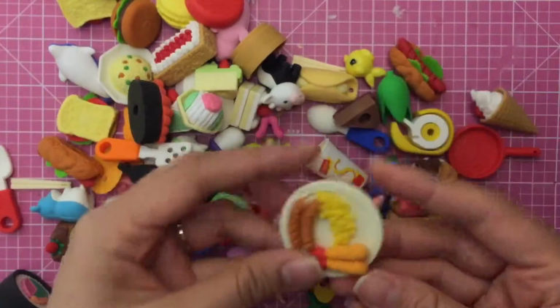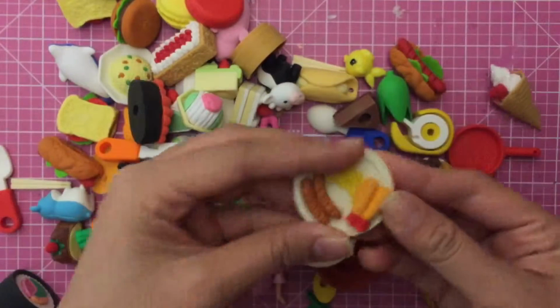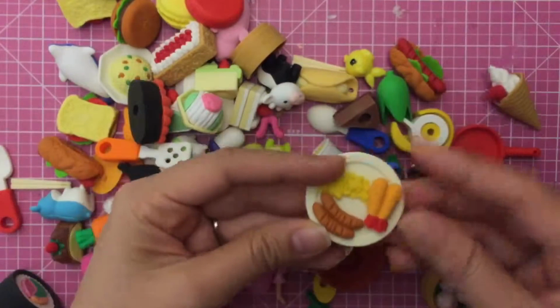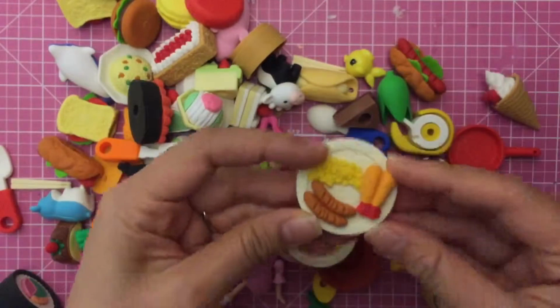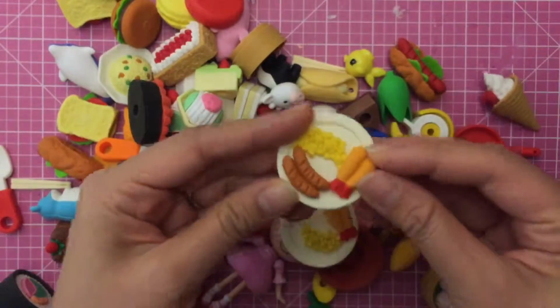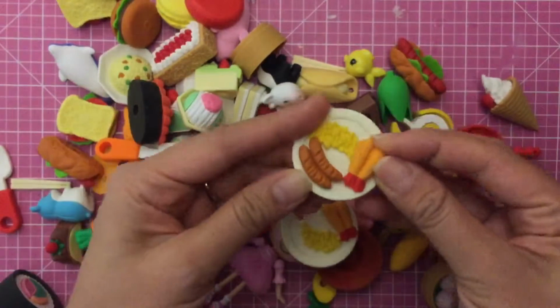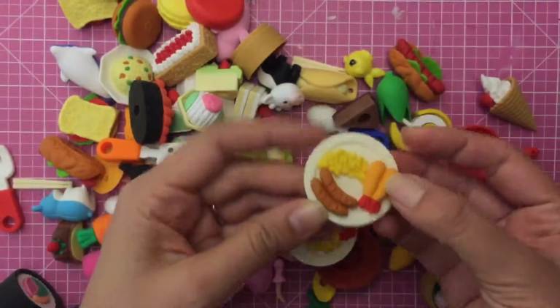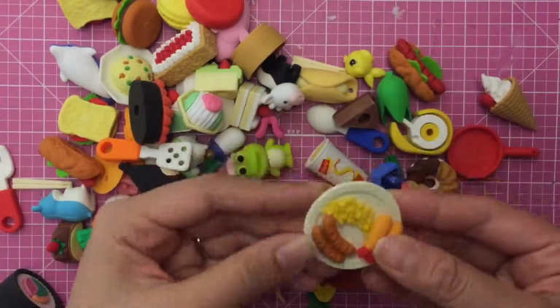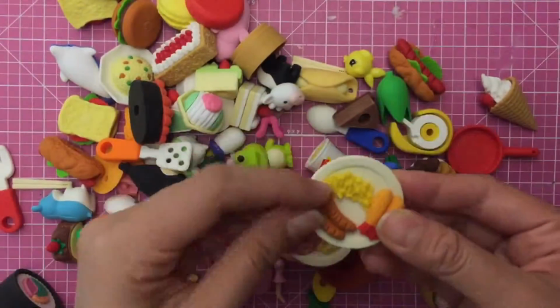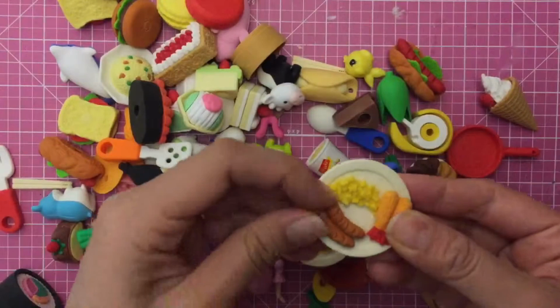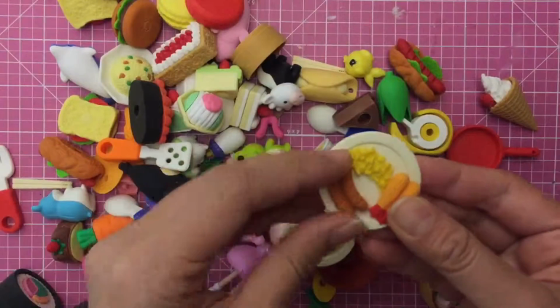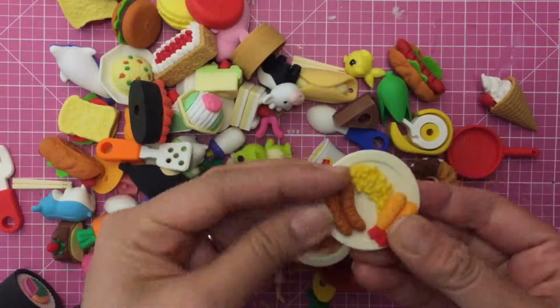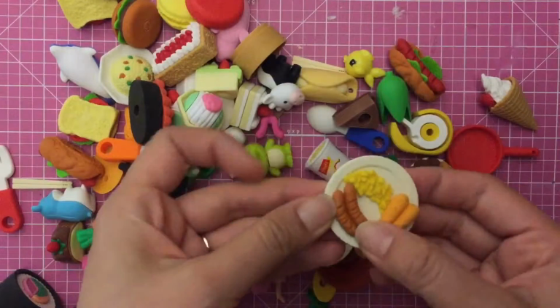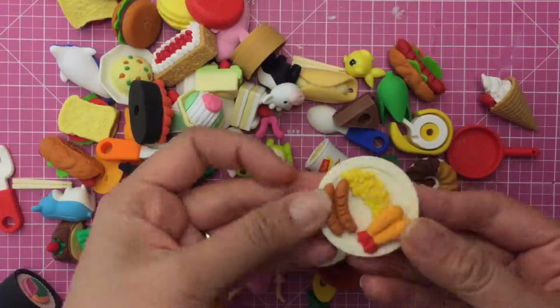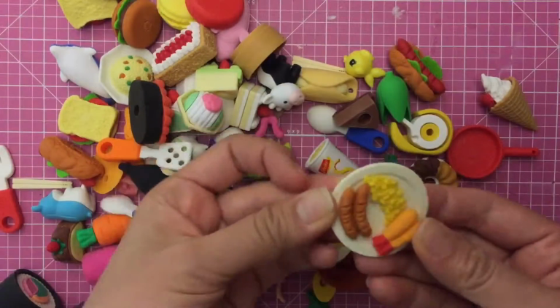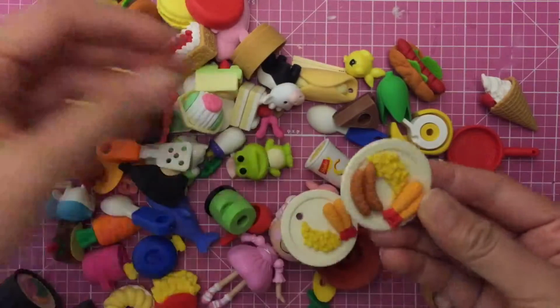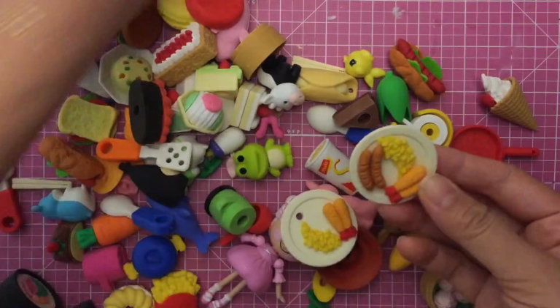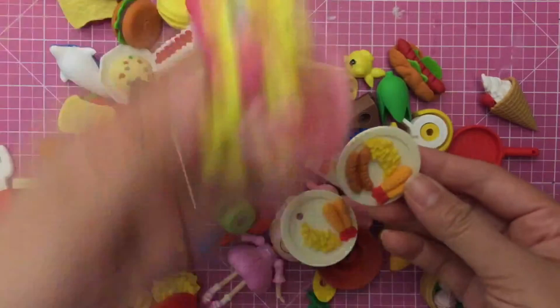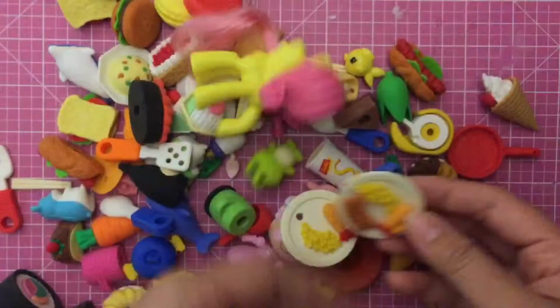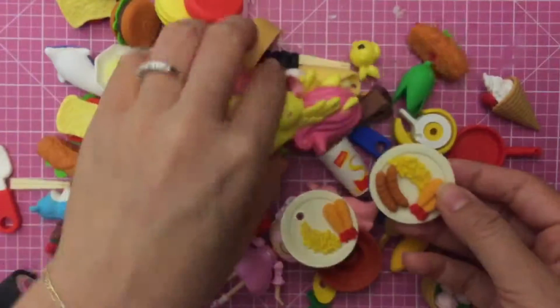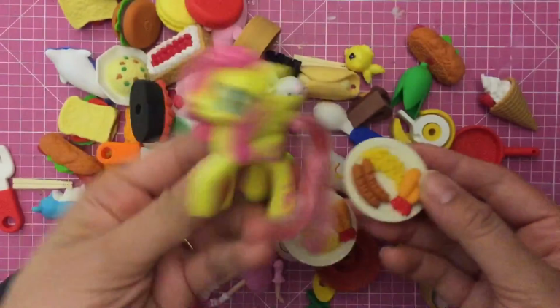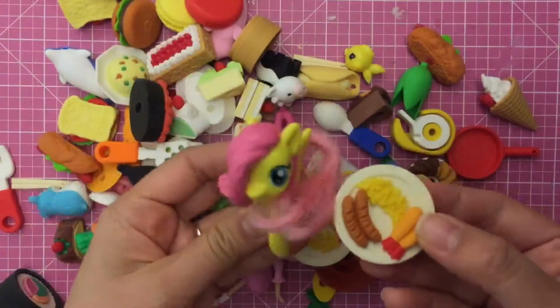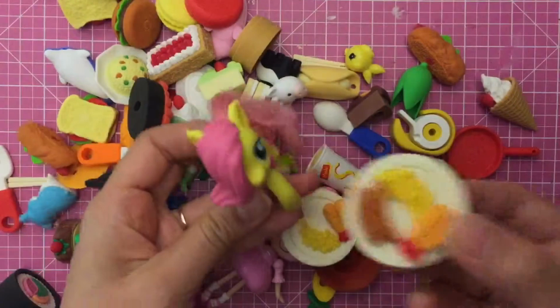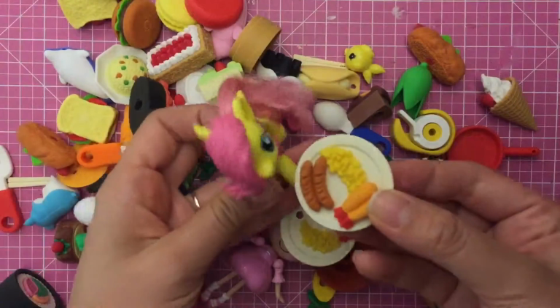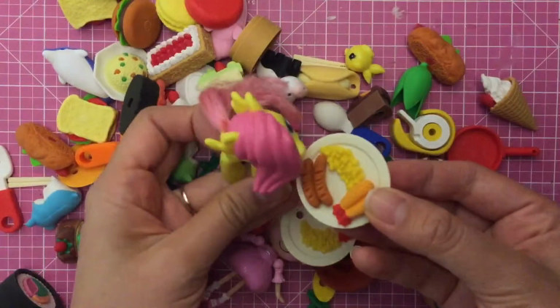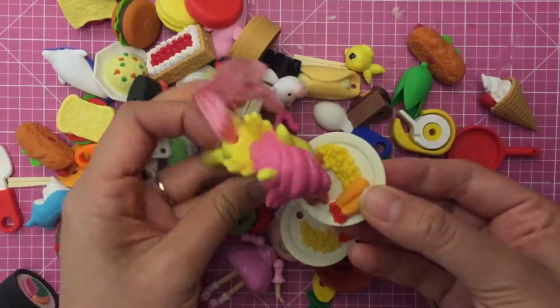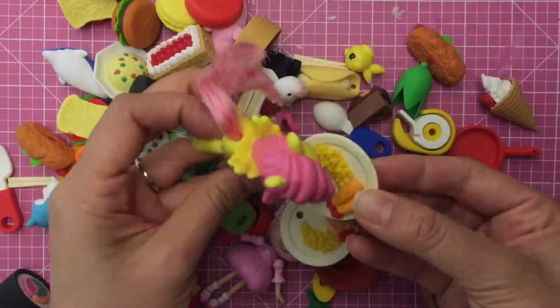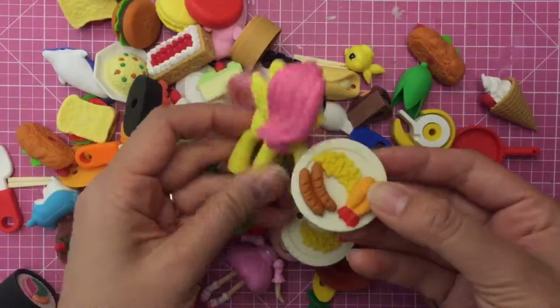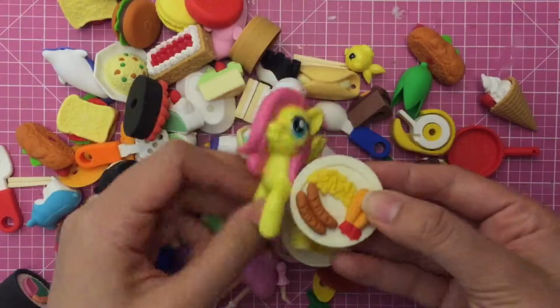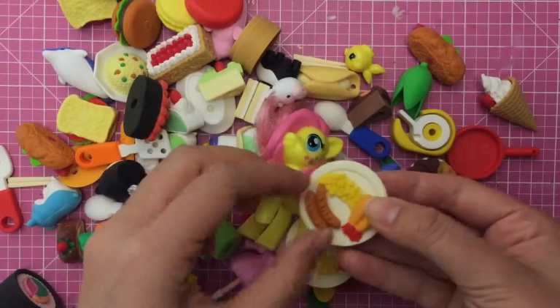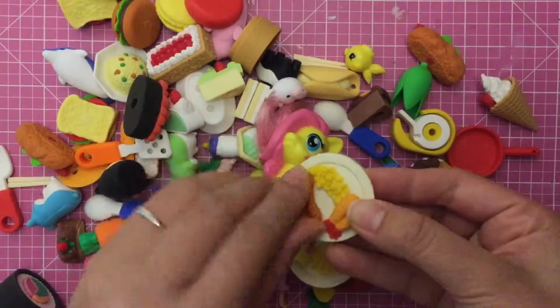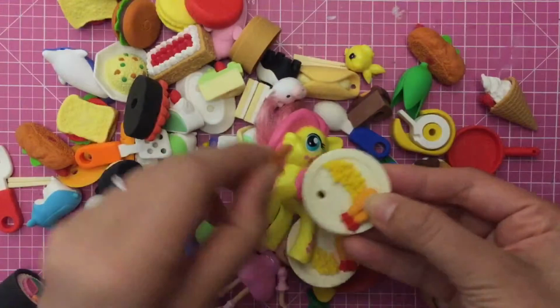Let's see what else is in my collection. Oh look at this — this is like some tempura shrimp and some corn and some hot dogs. I think Fluttershy would like to eat some. Yum yum yum, I'll just take the hot dog all to myself!